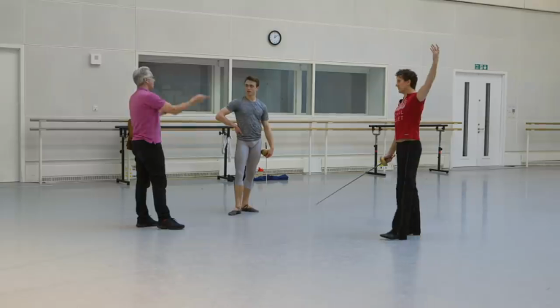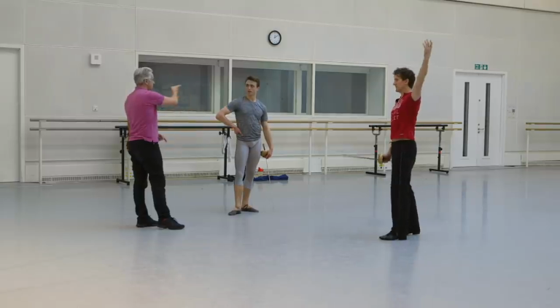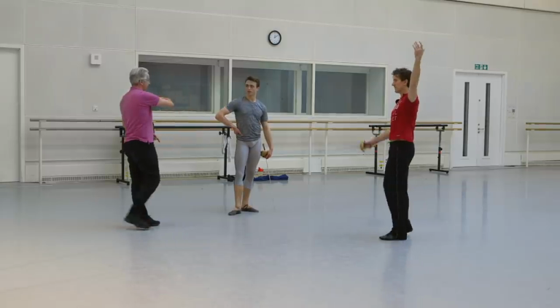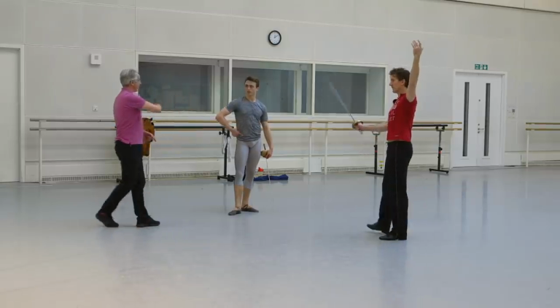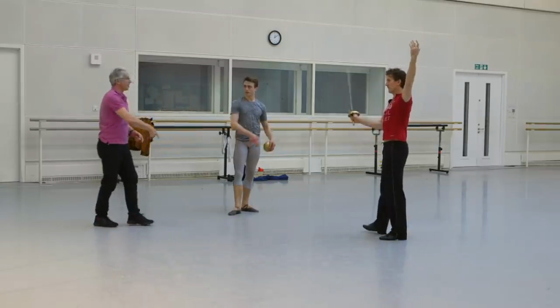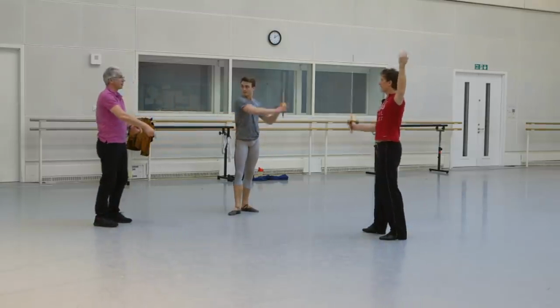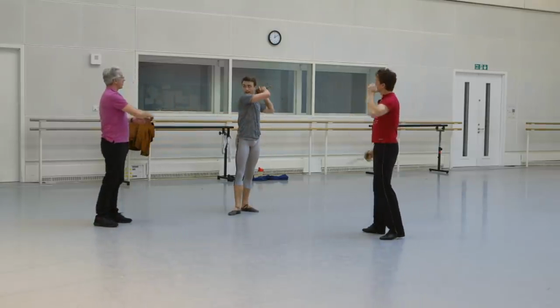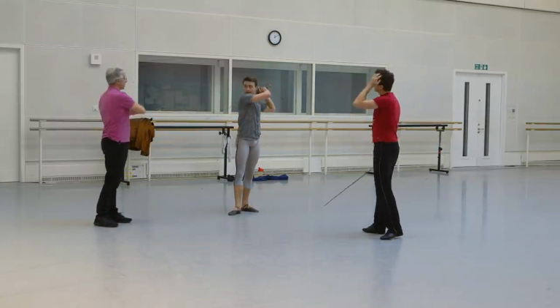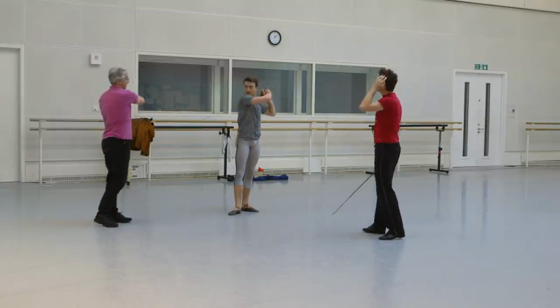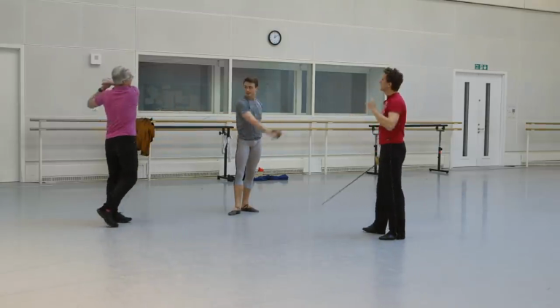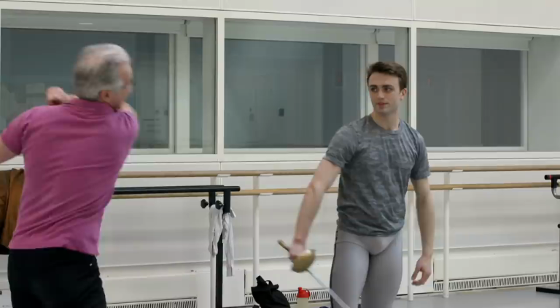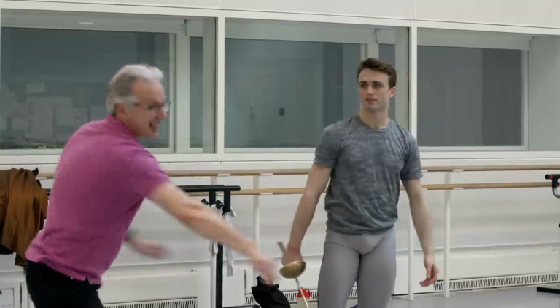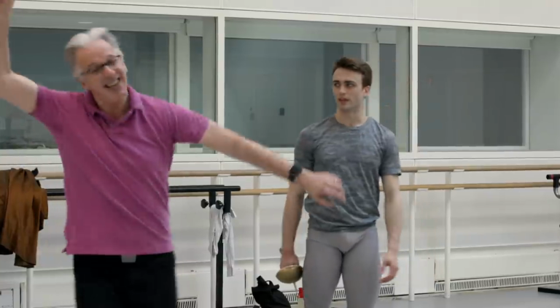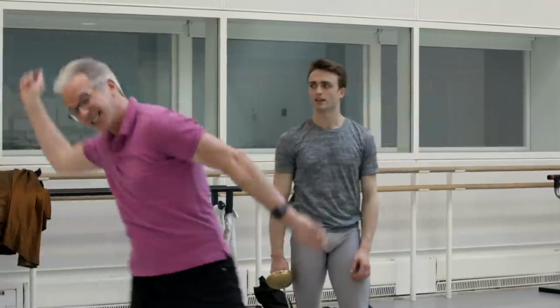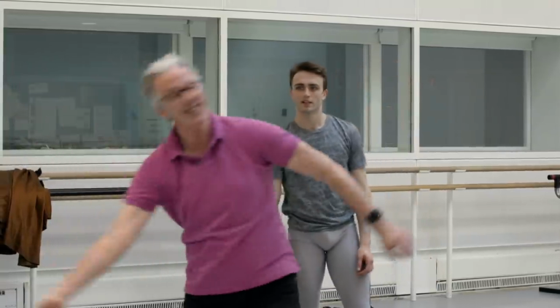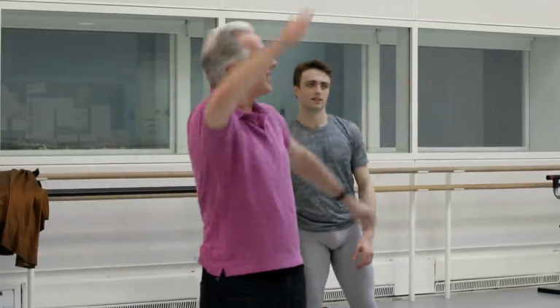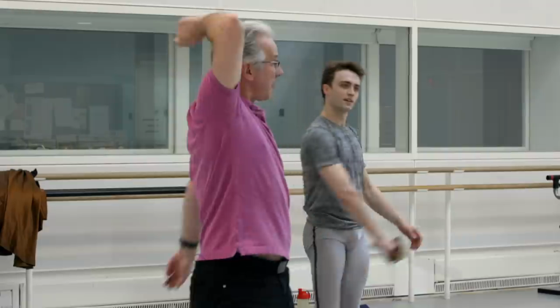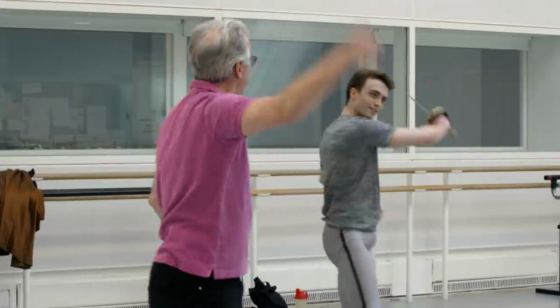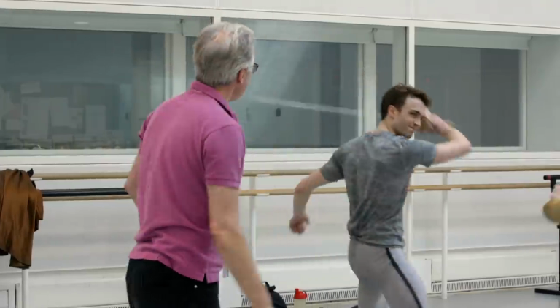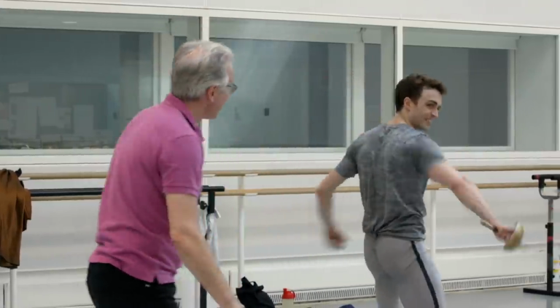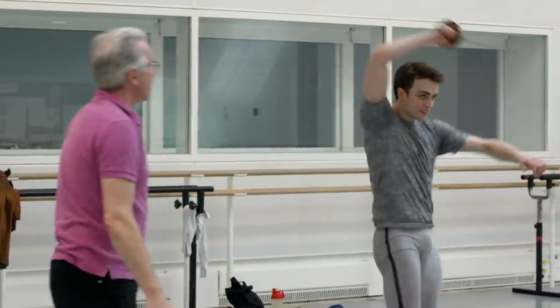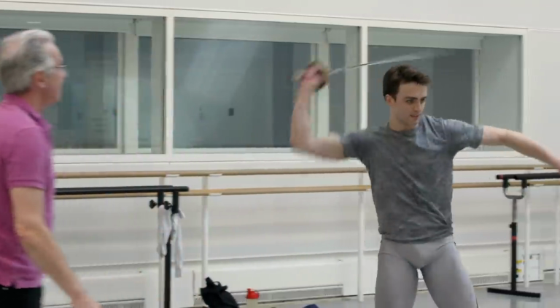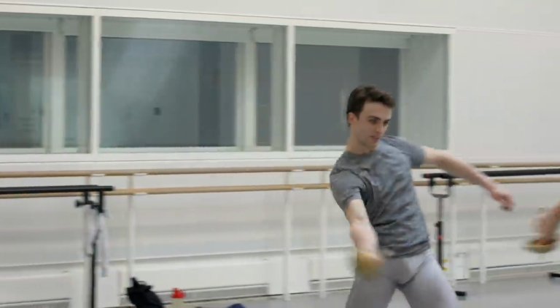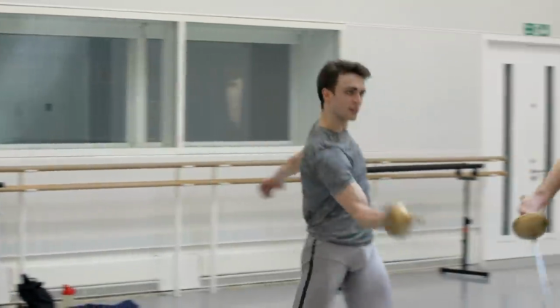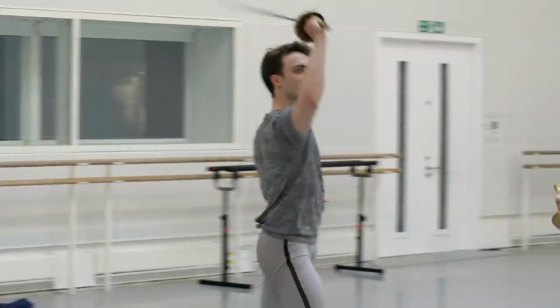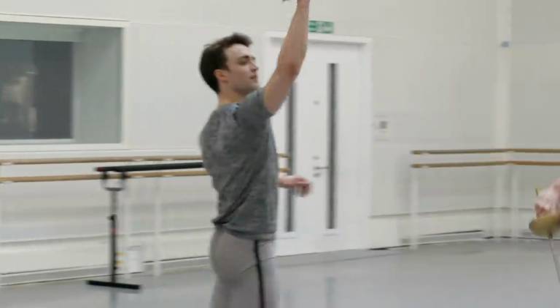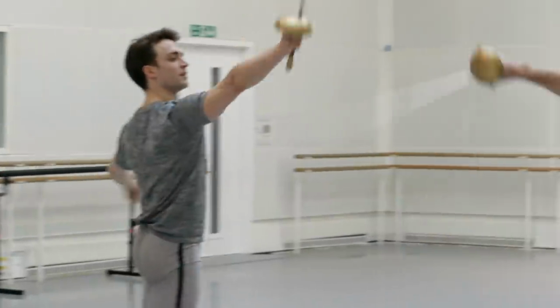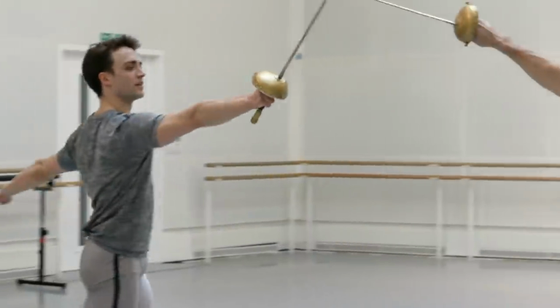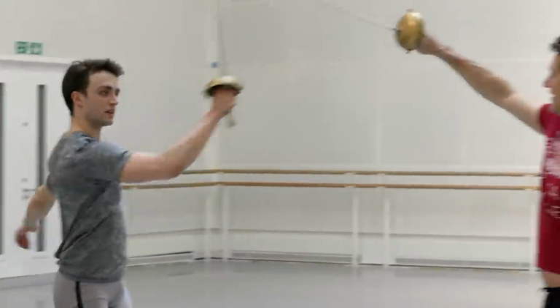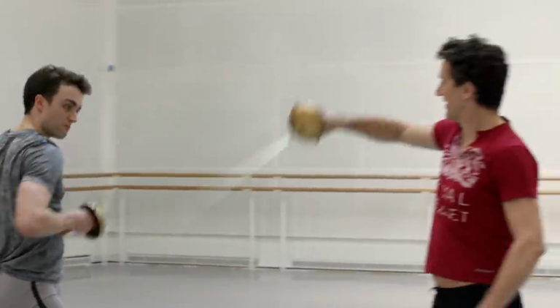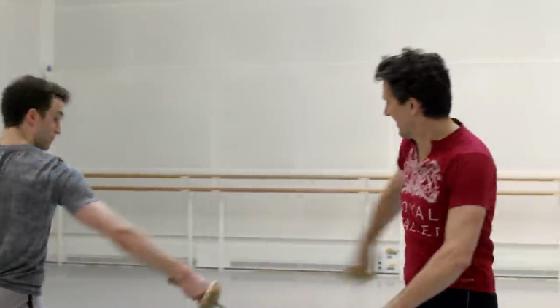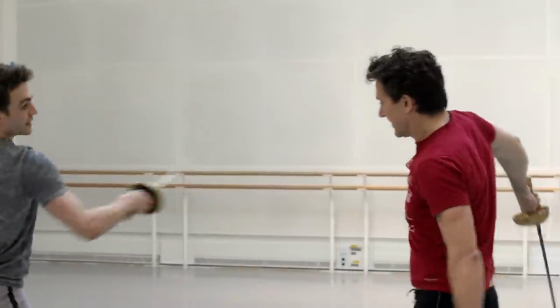First the Twyla, then what we call the tennis. And then you can change for the stabbing.